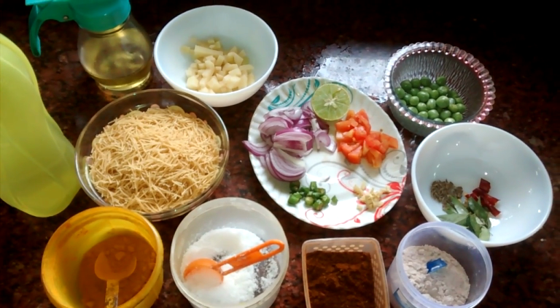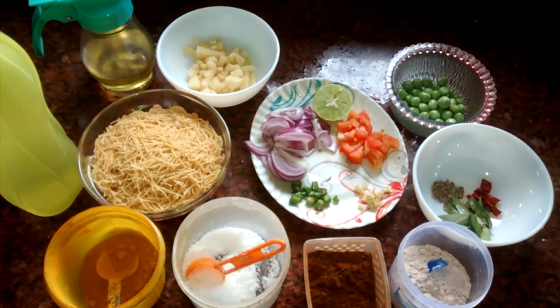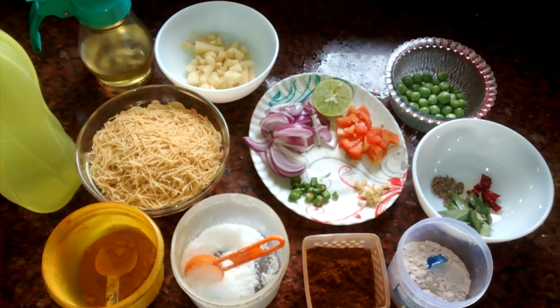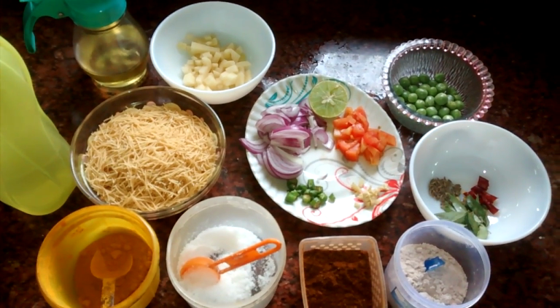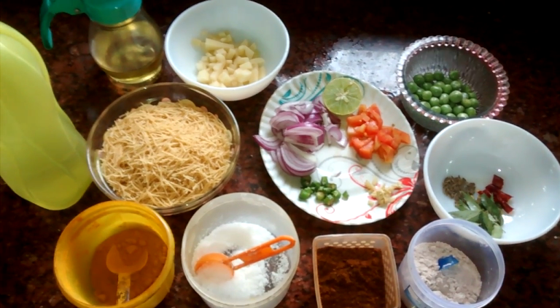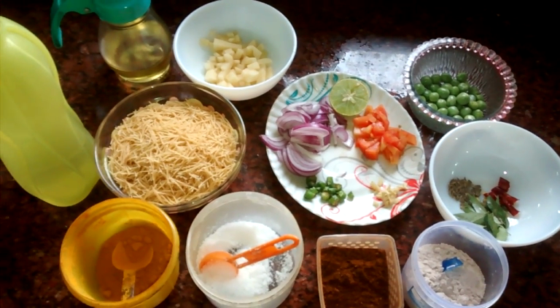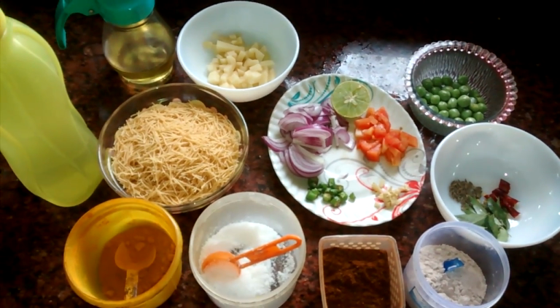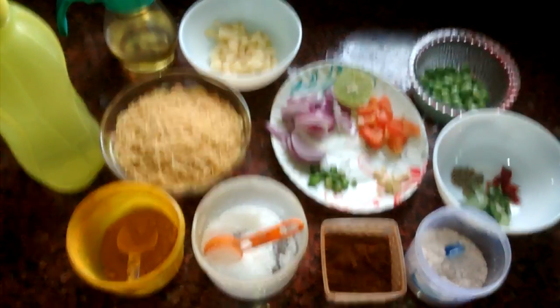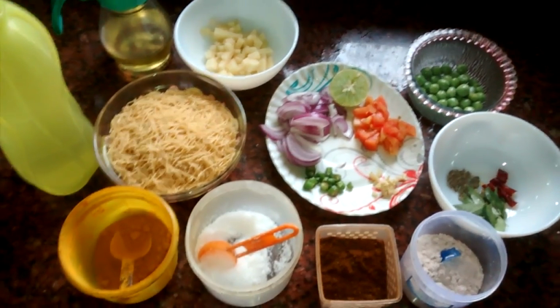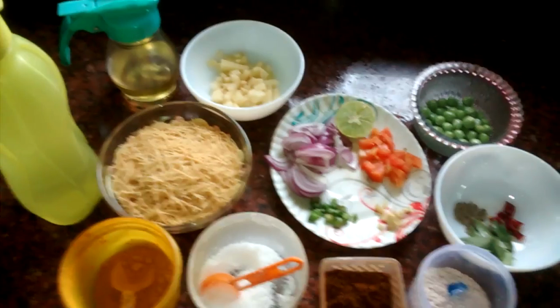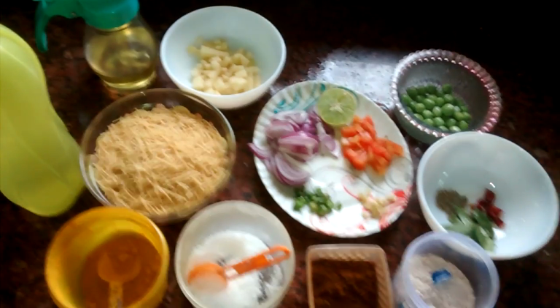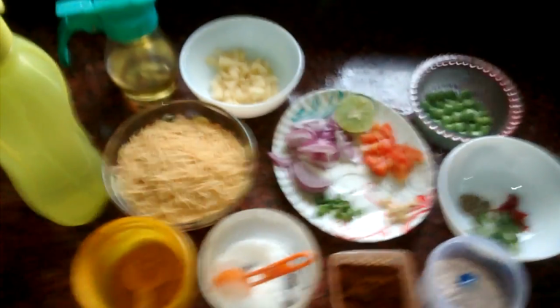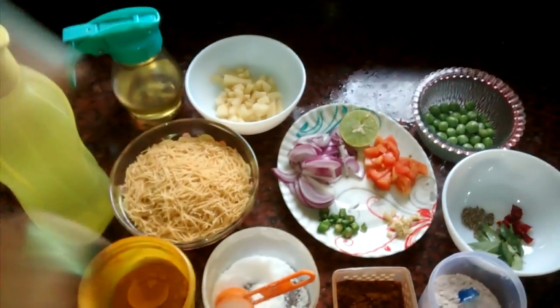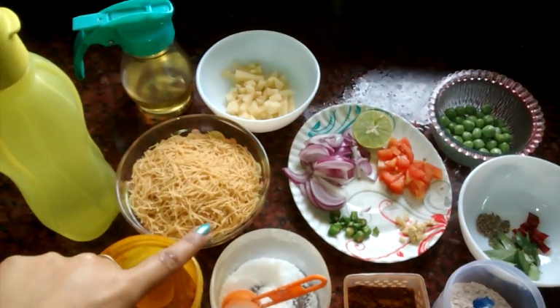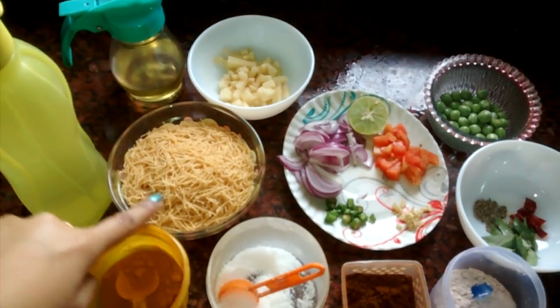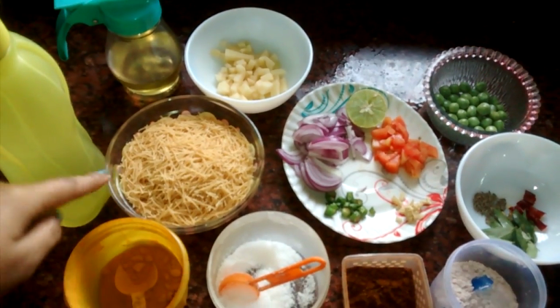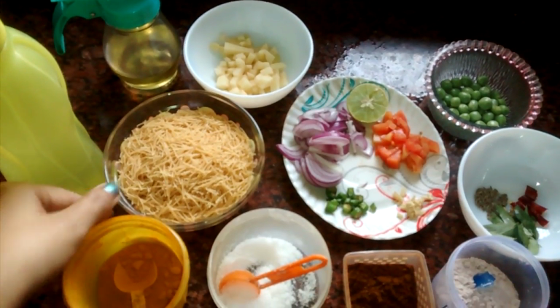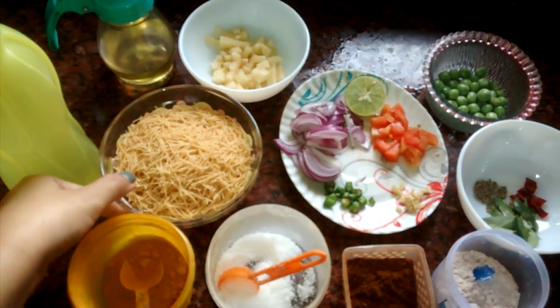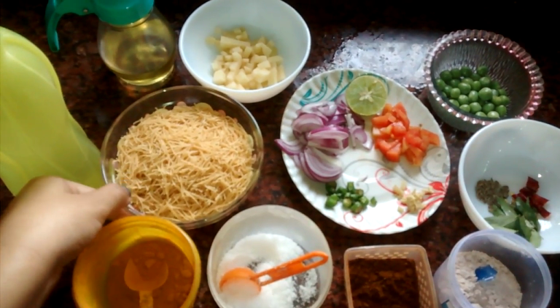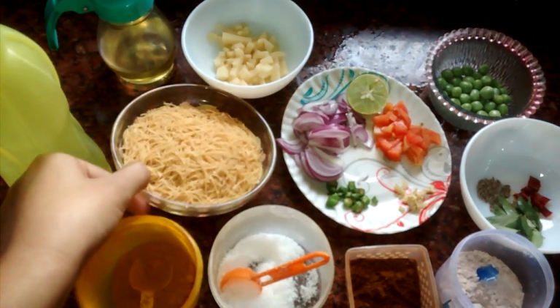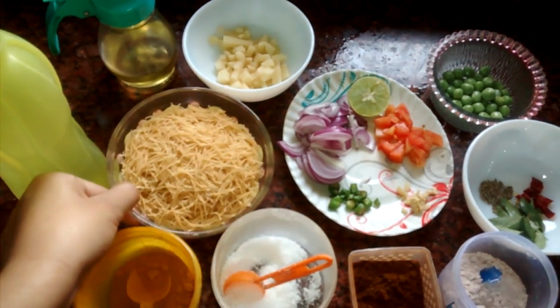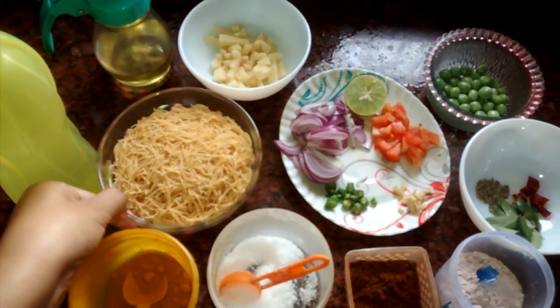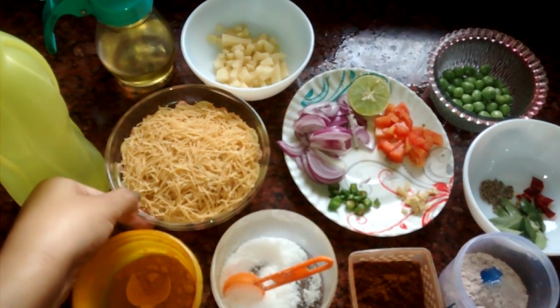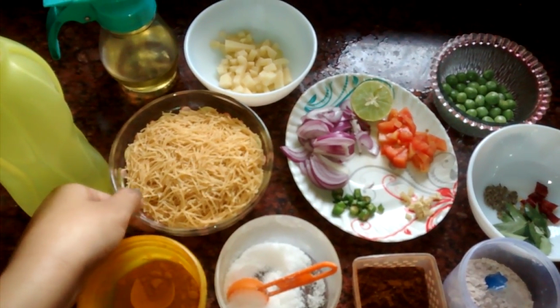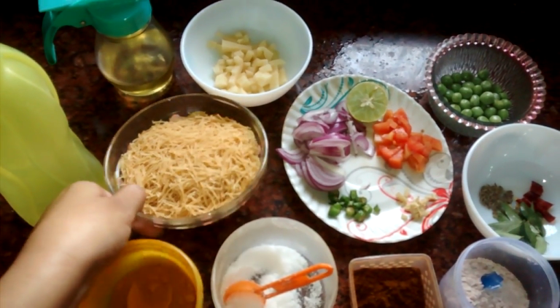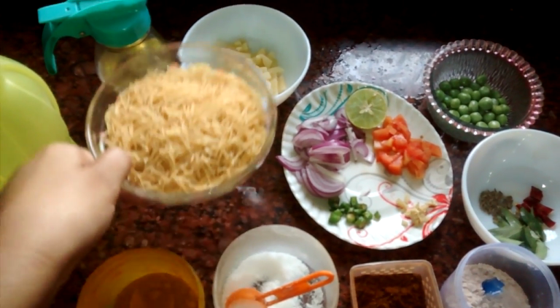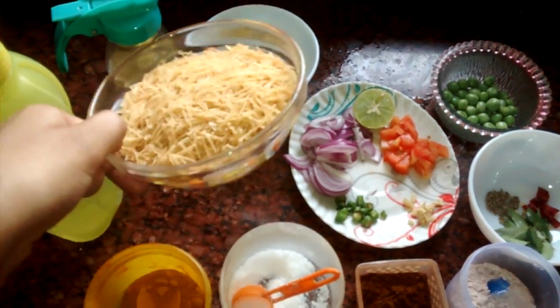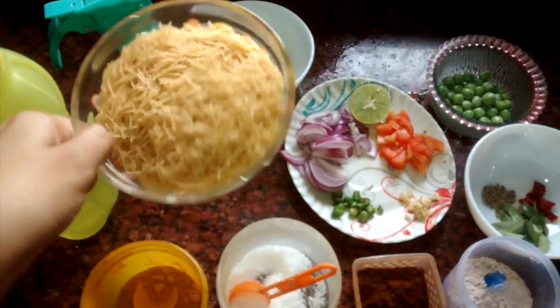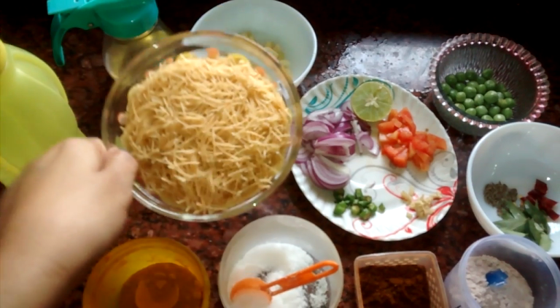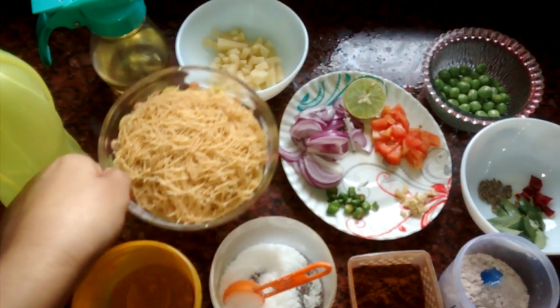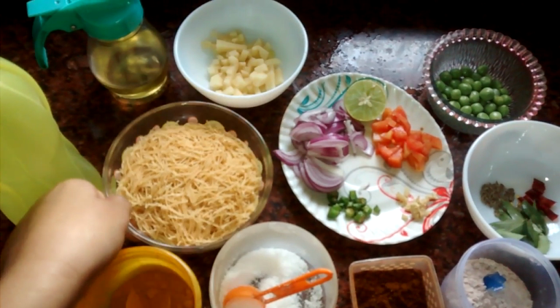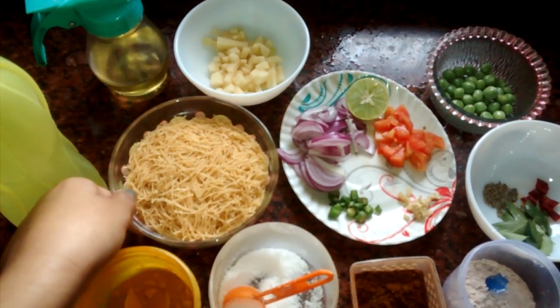Let's start with the ingredients. First we need the sevaya, which is totally dry — I have taken around one bowl of sevaya.